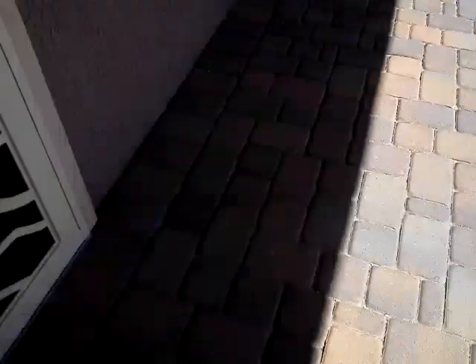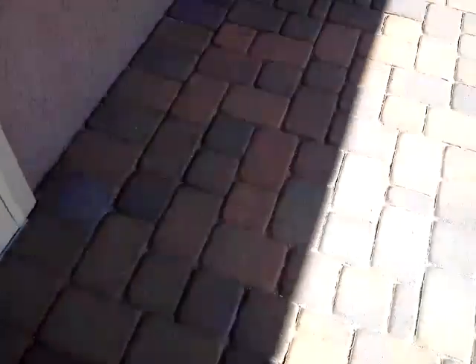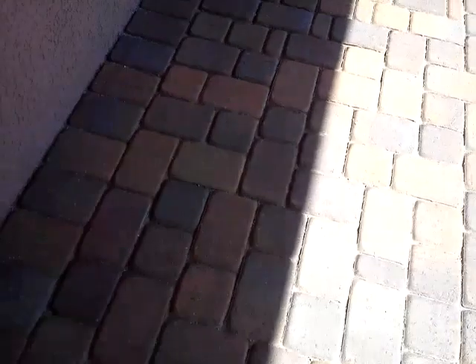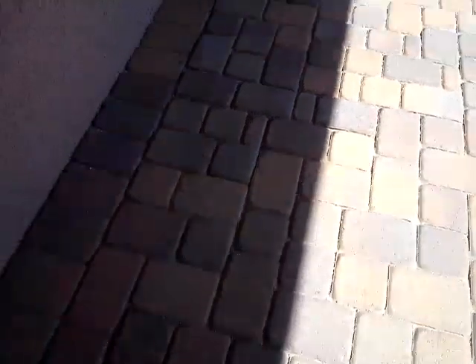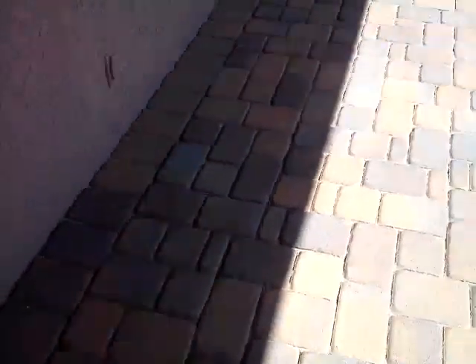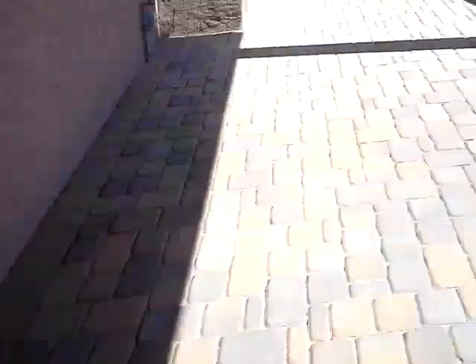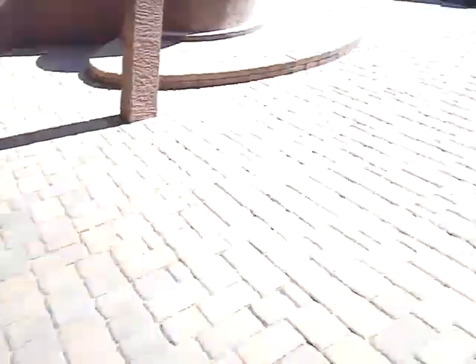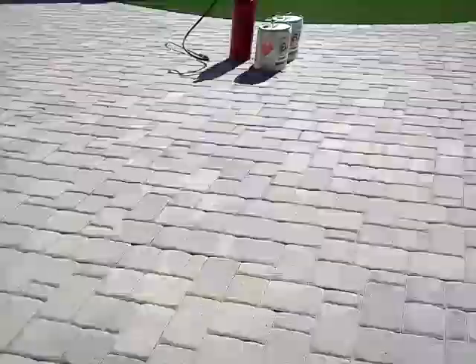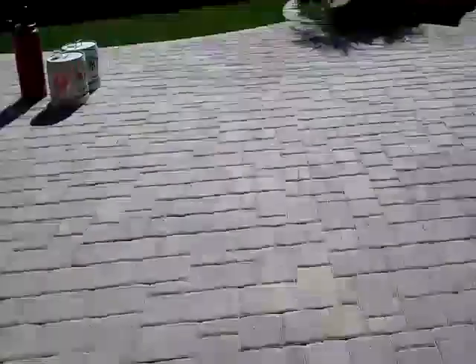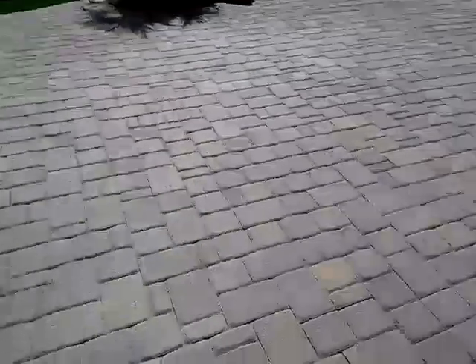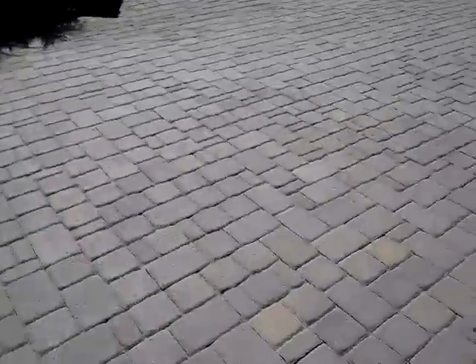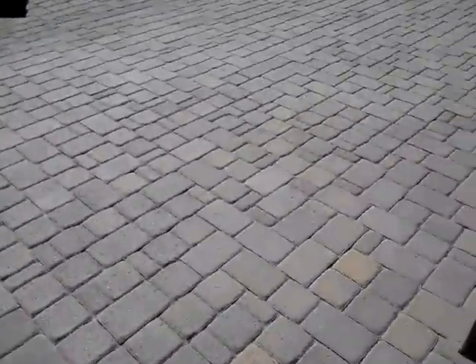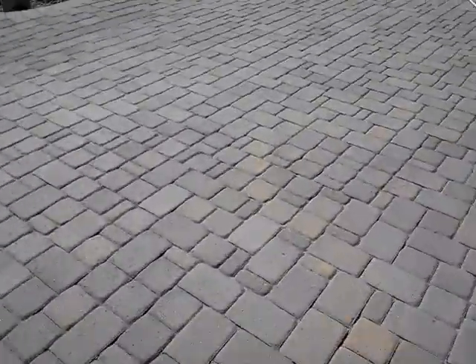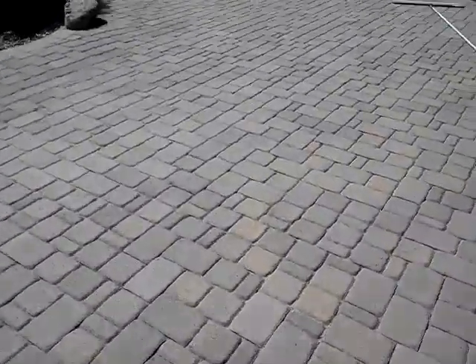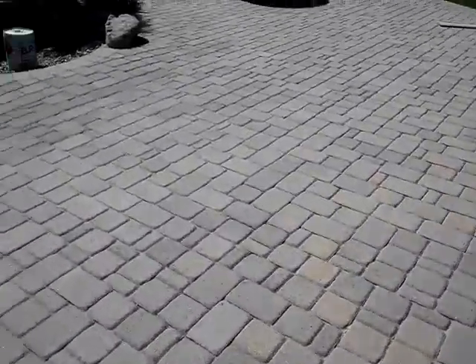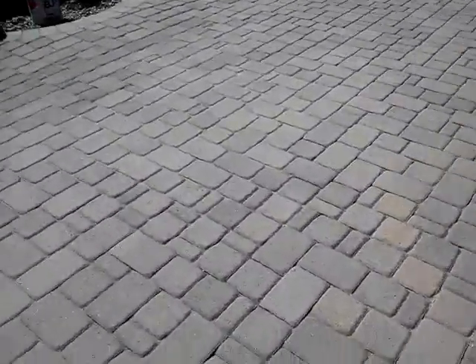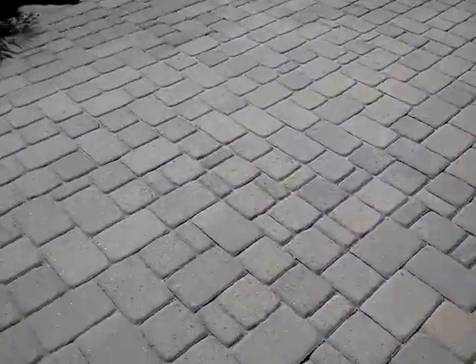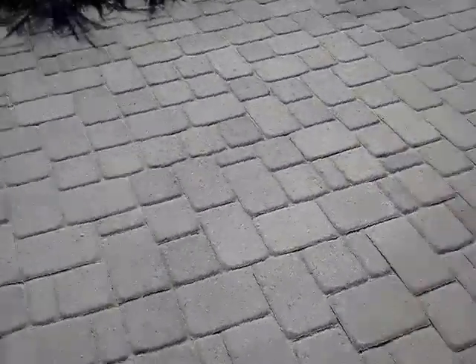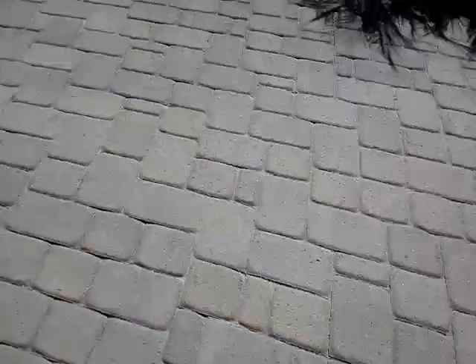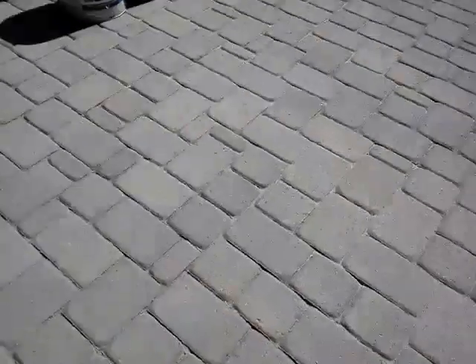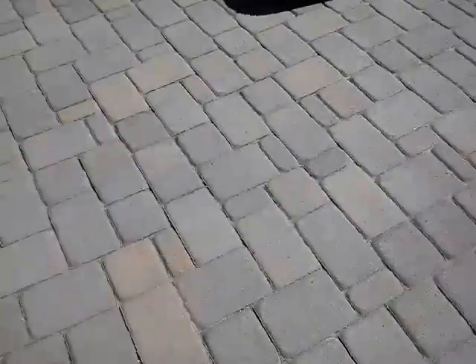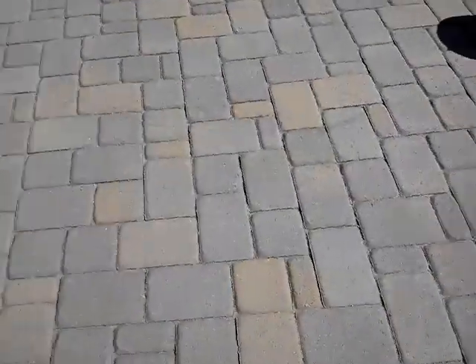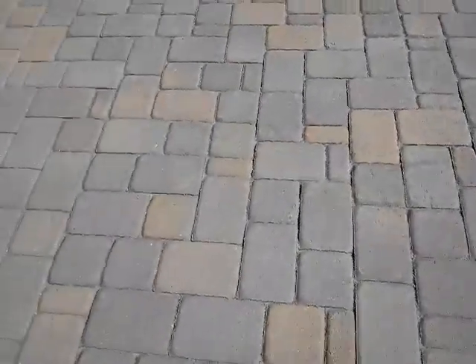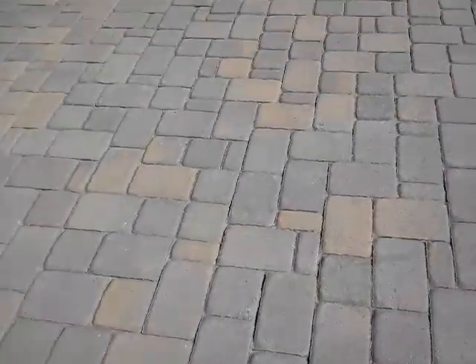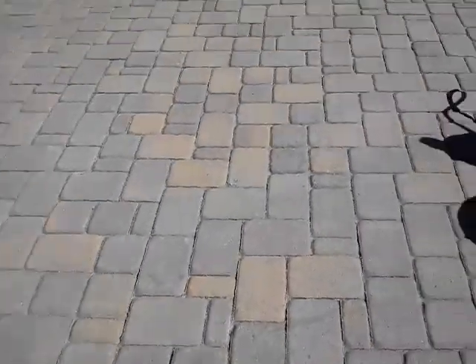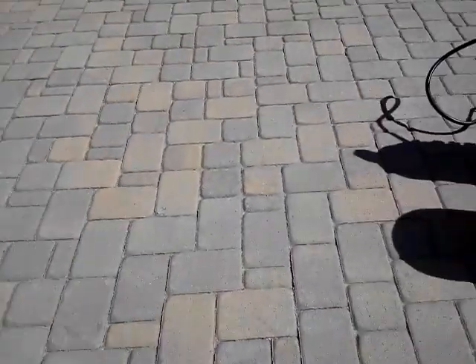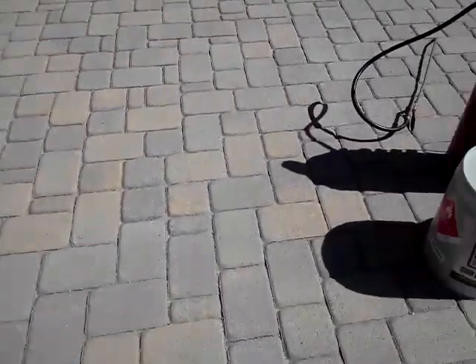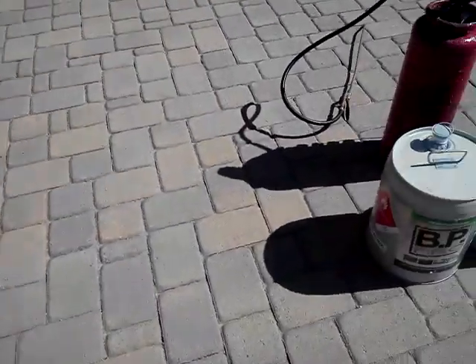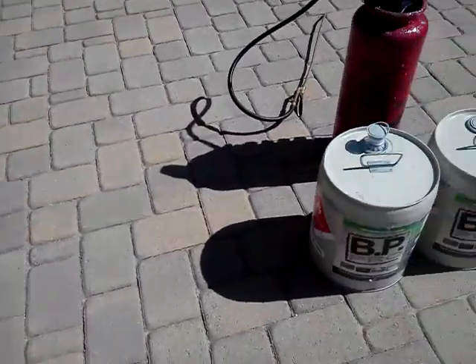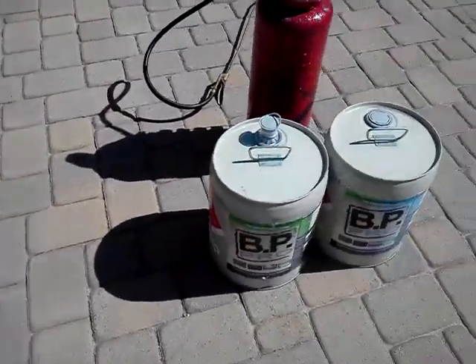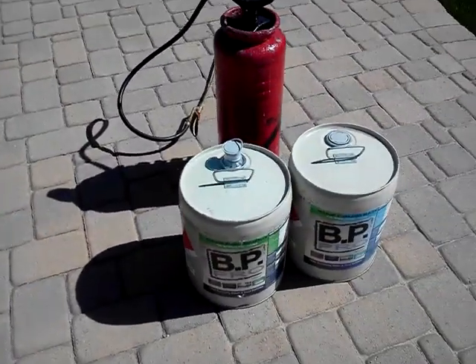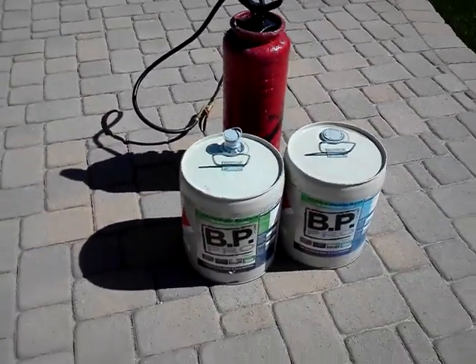We've got nice clean pavers over here, and we've just re-sanded all the paver joints, filling them all in for our sealer.